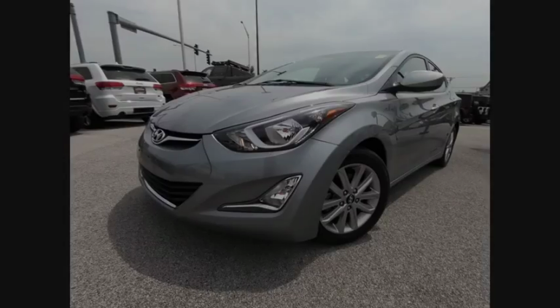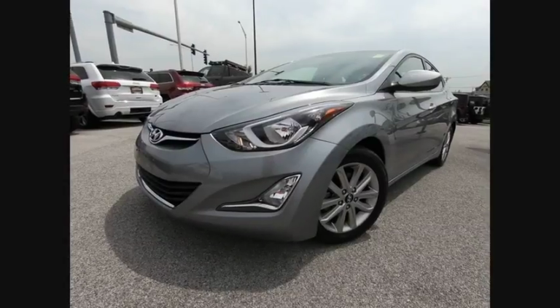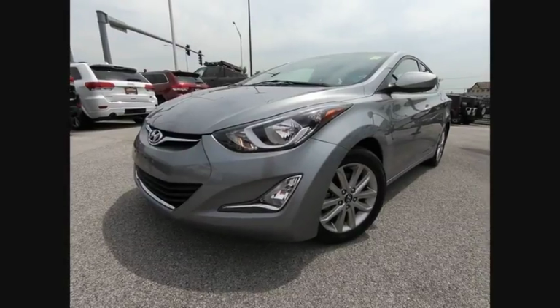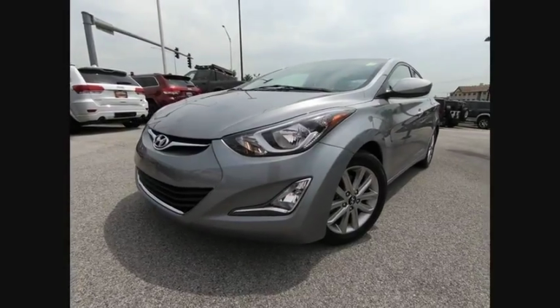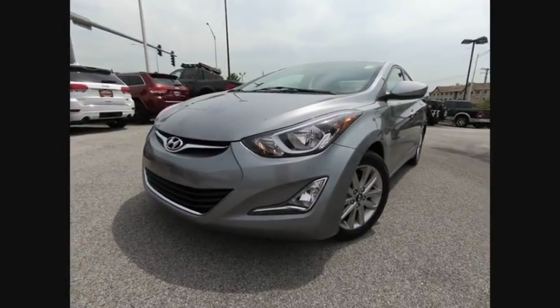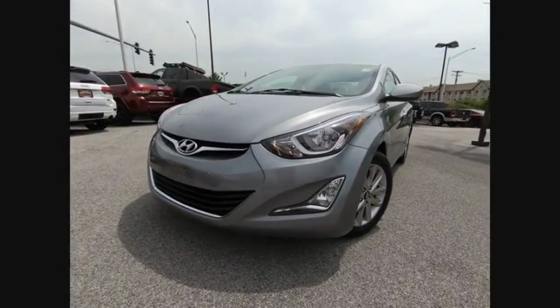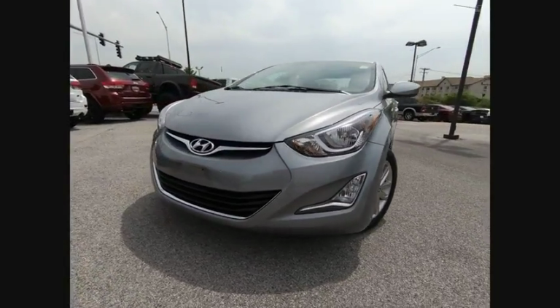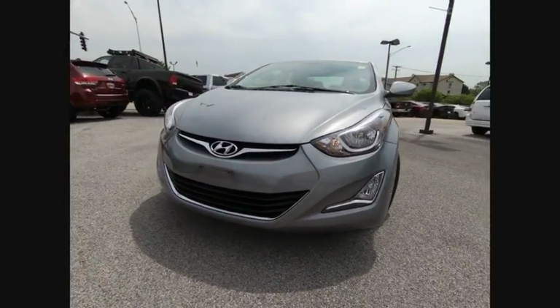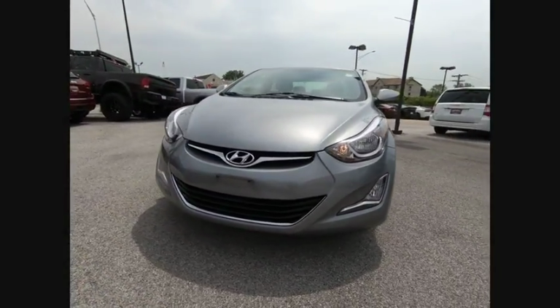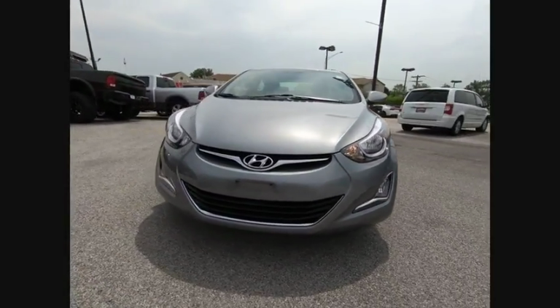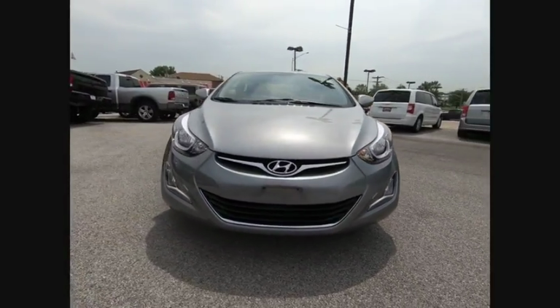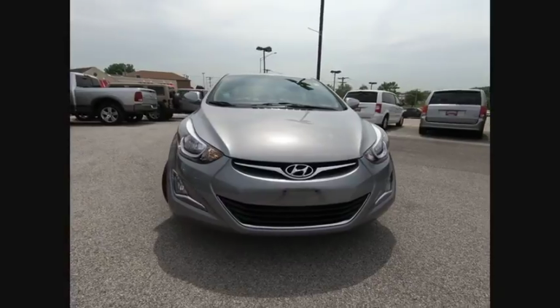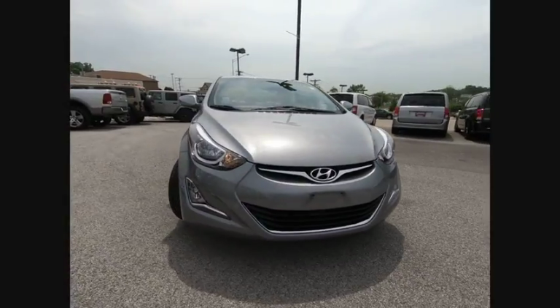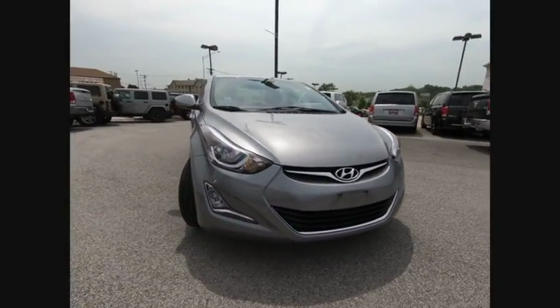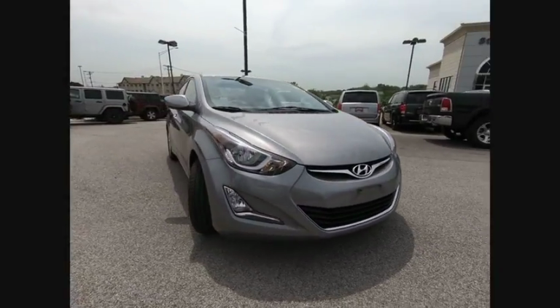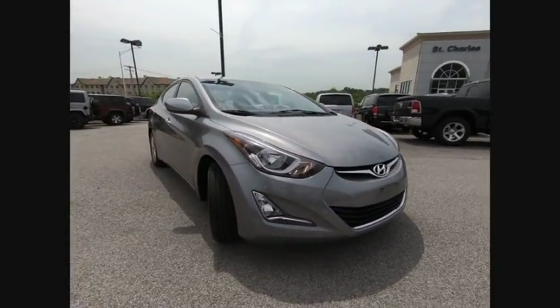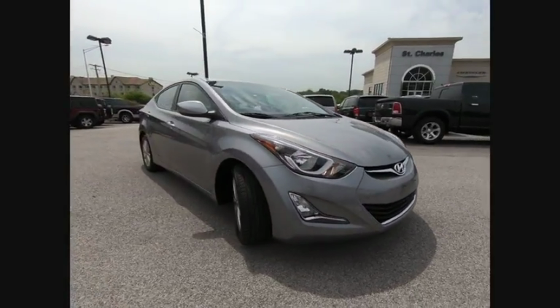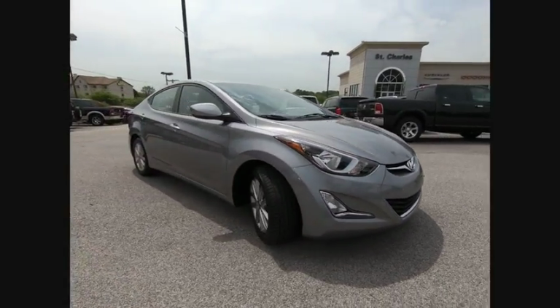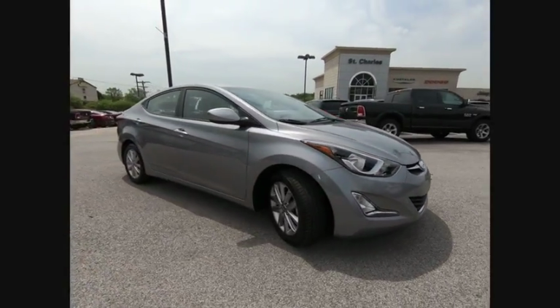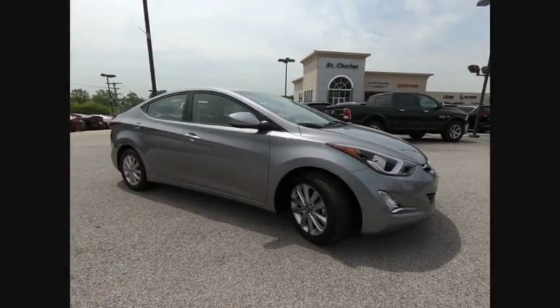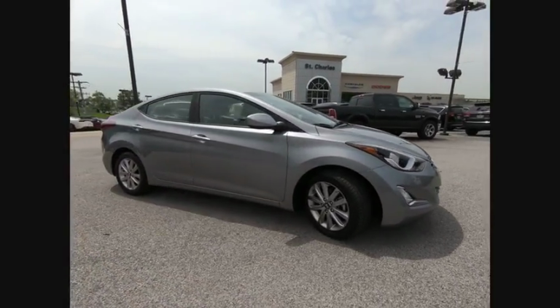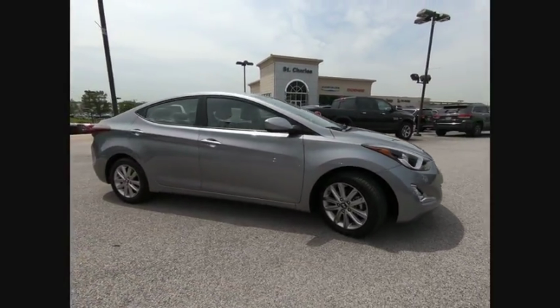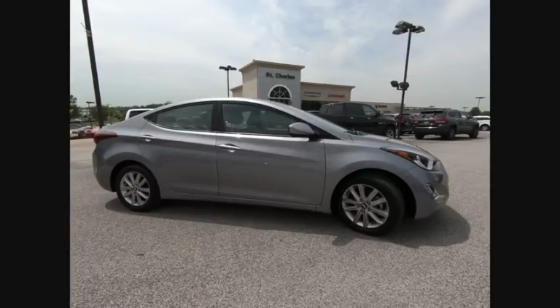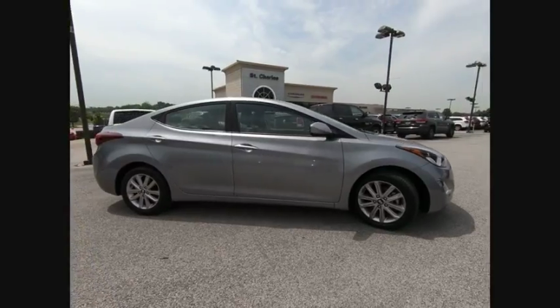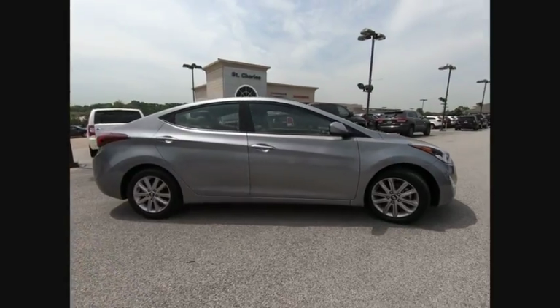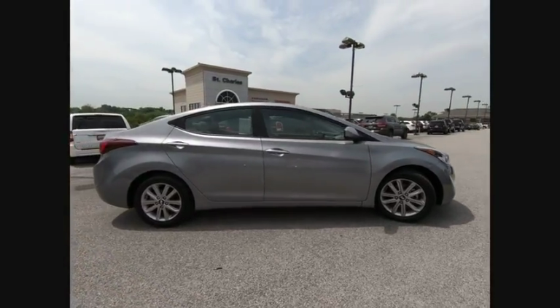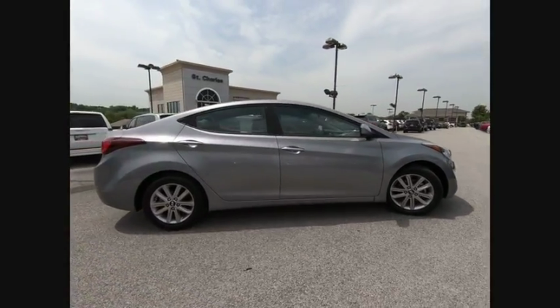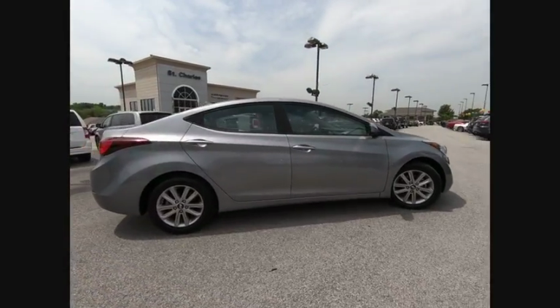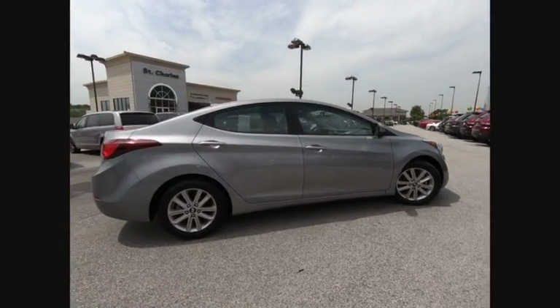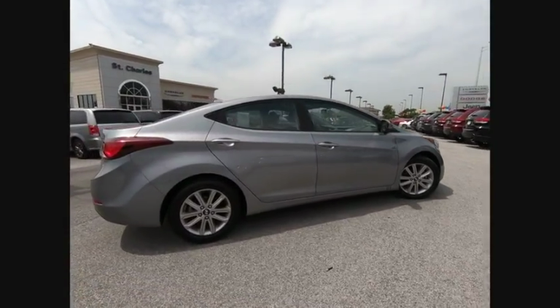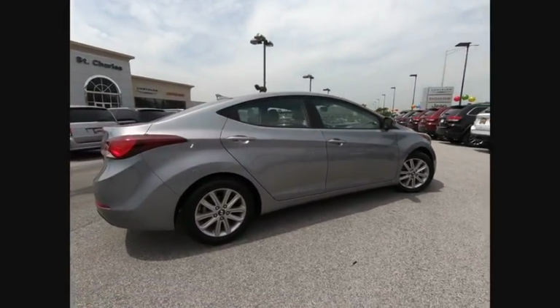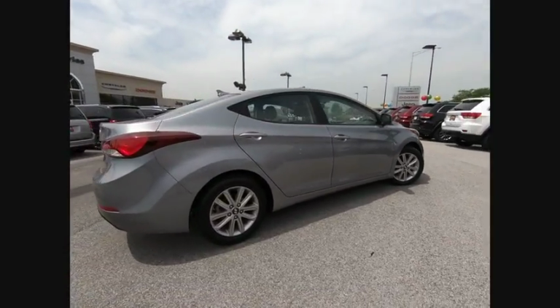The 2014 Elantra. The Elantra boasts the most interior room in its class and gets an exceptional 35 miles per gallon. With its luxurious standard features, the Elantra is an easy choice and is priced below $15,000.